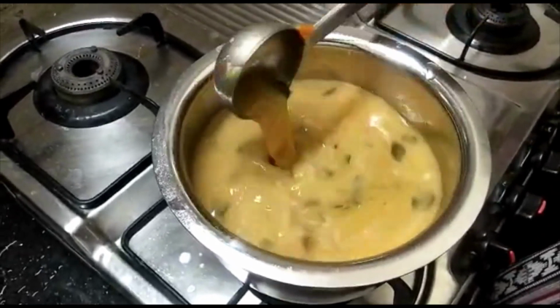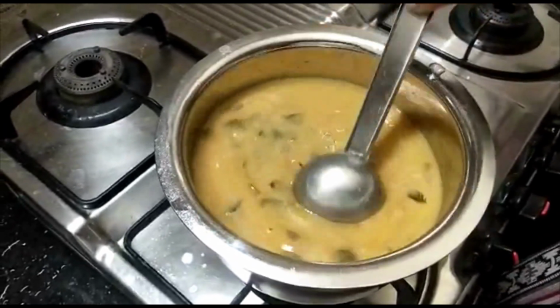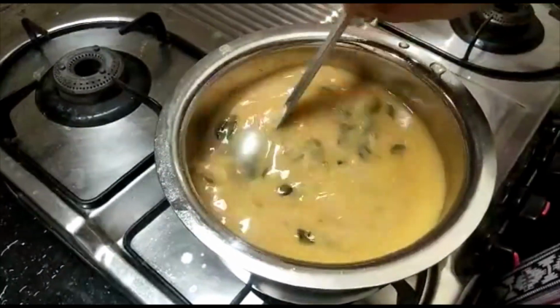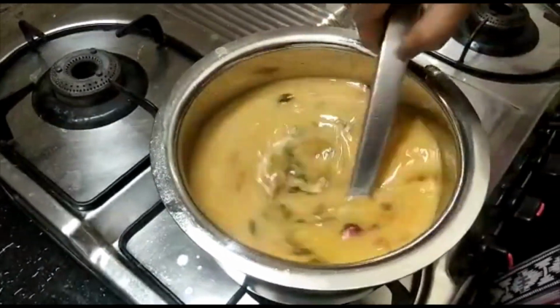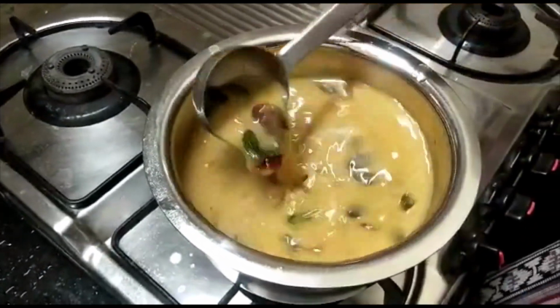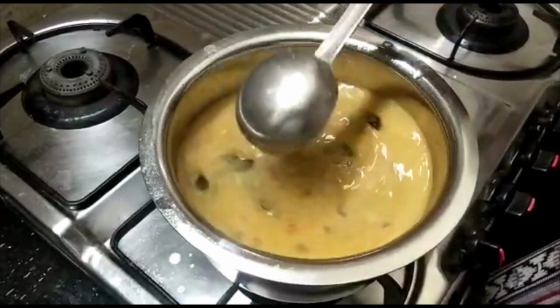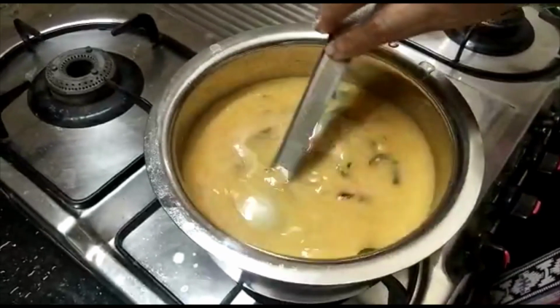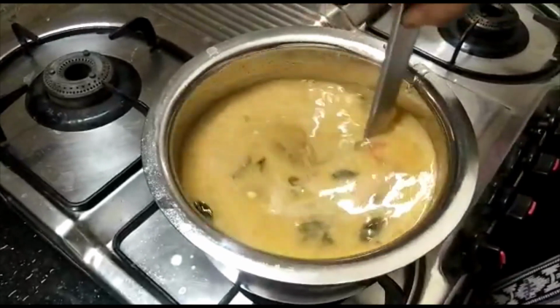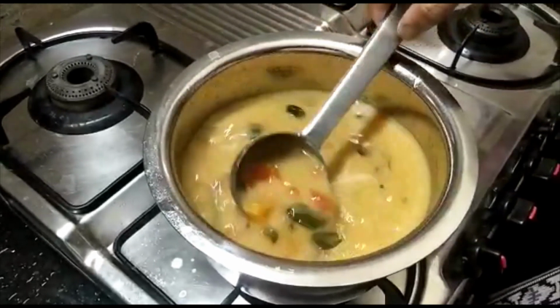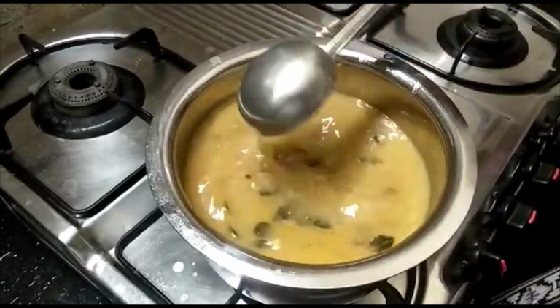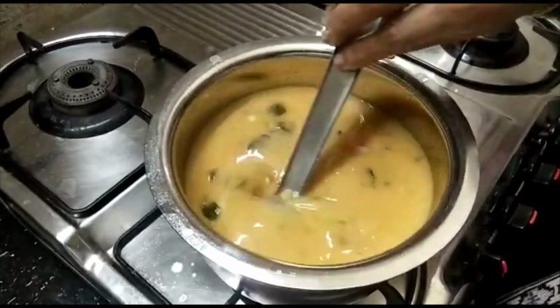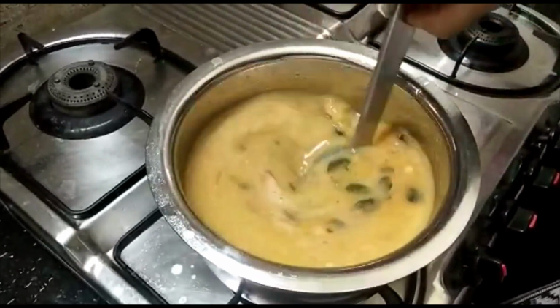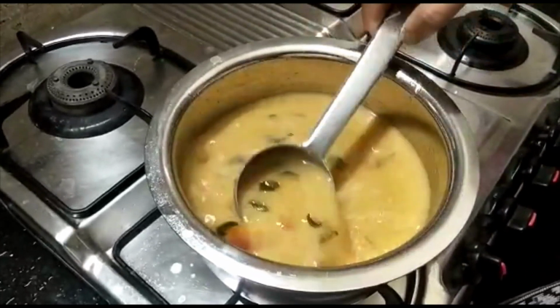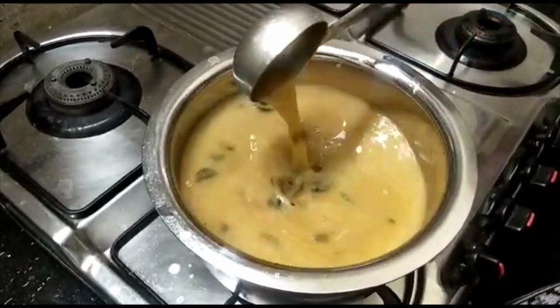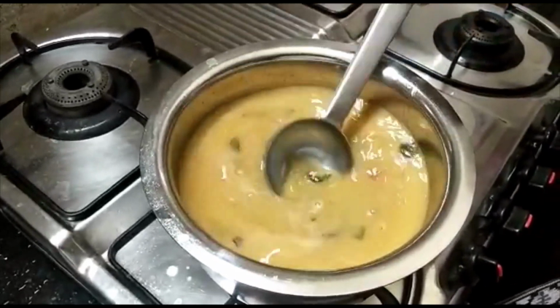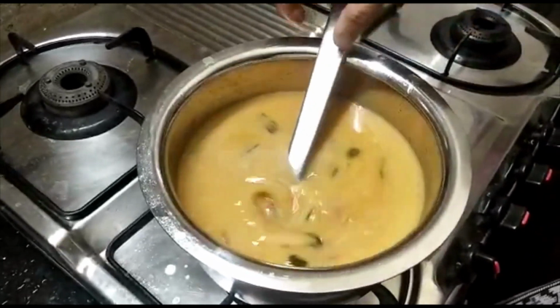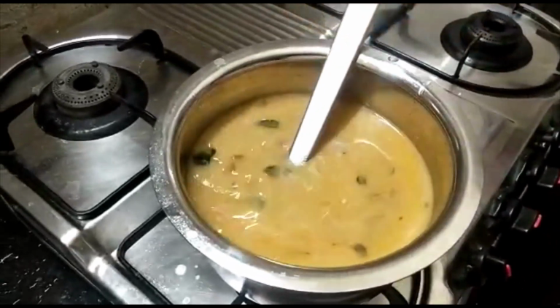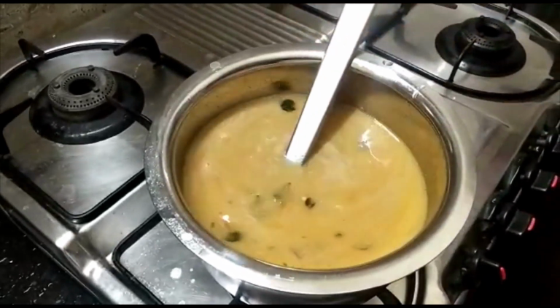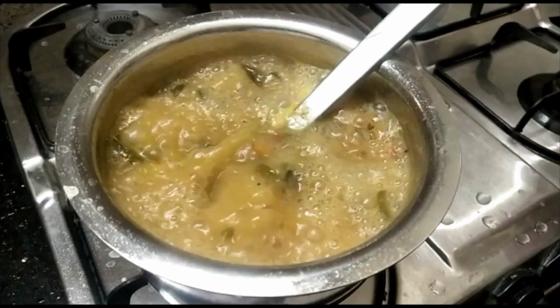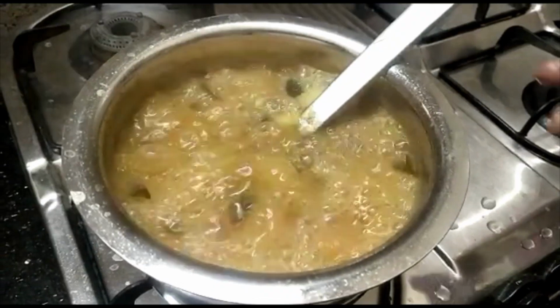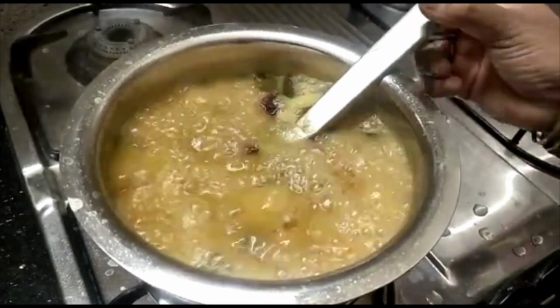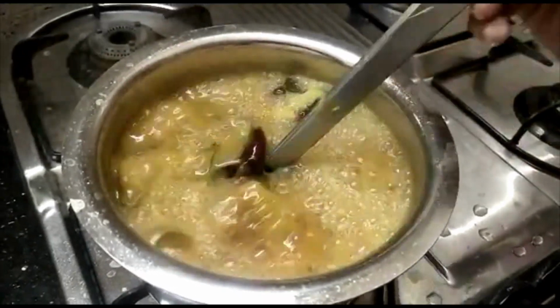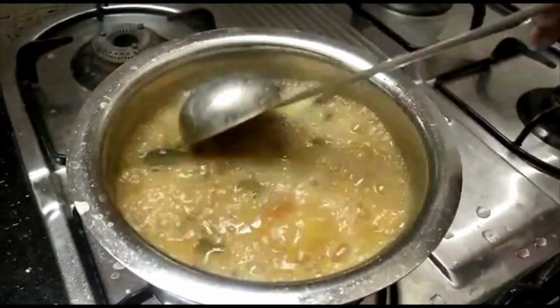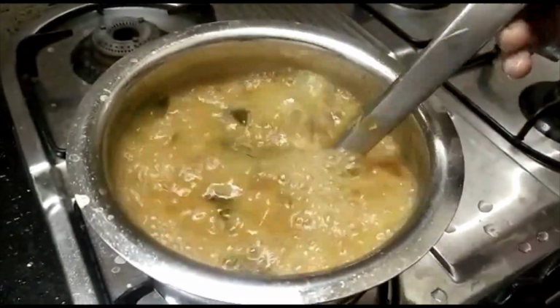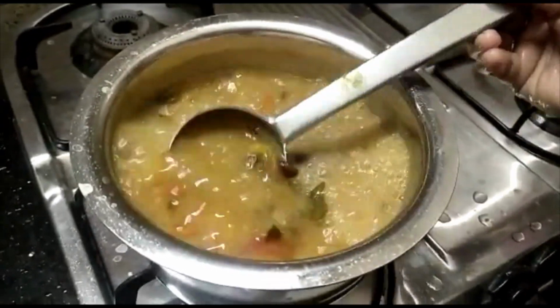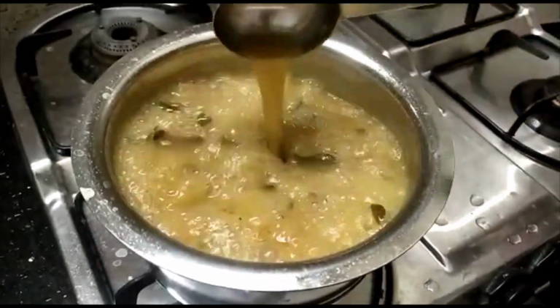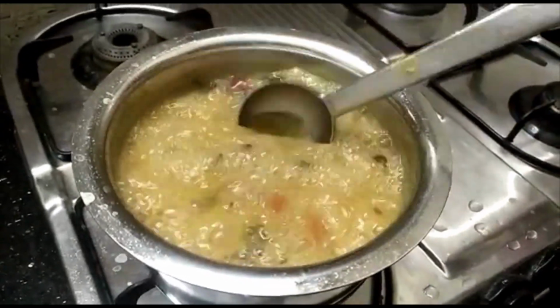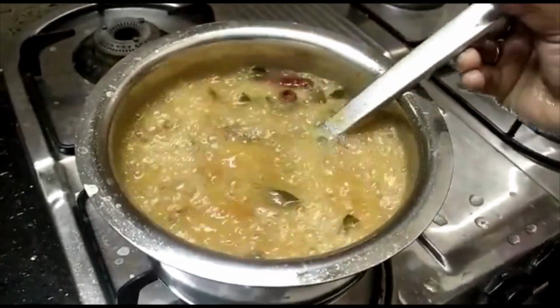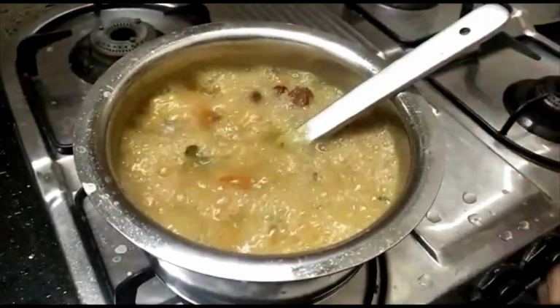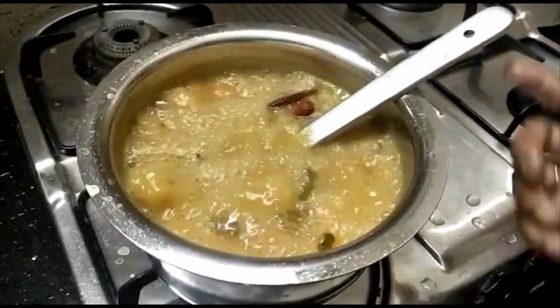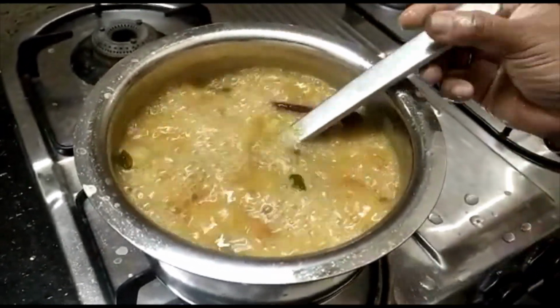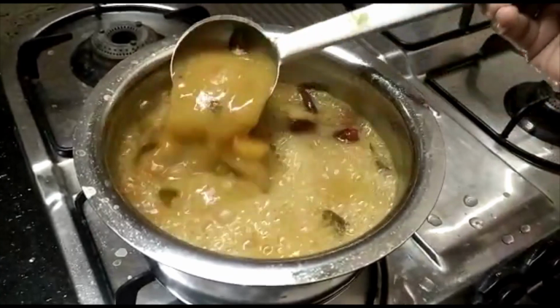This is the first step. We will add some taste on a medium flame. We will add the paste here. We will grind the paste.